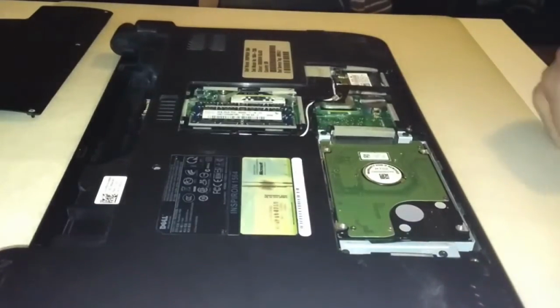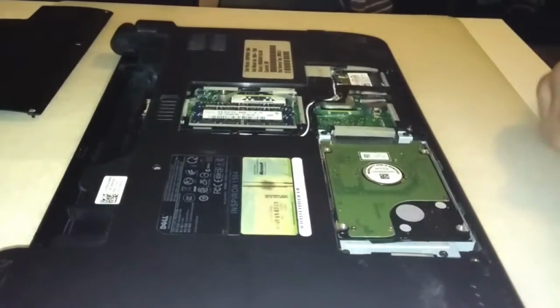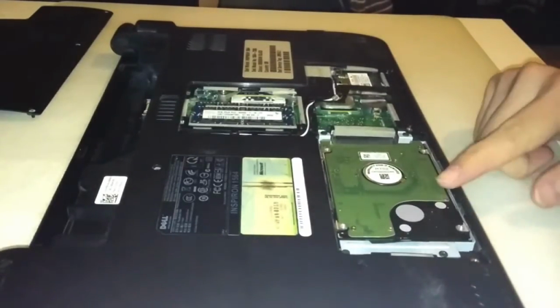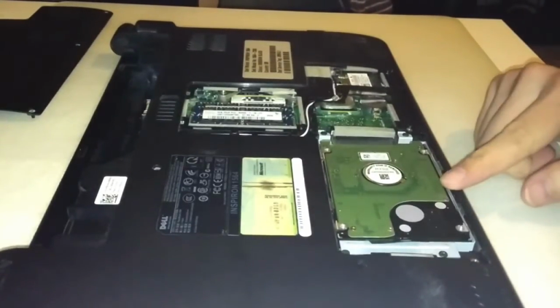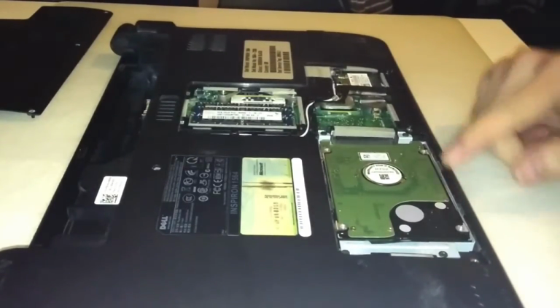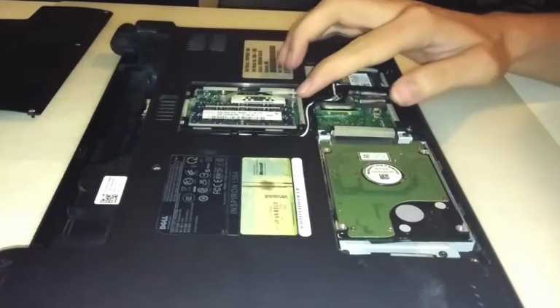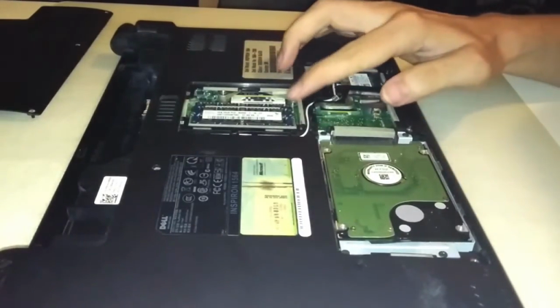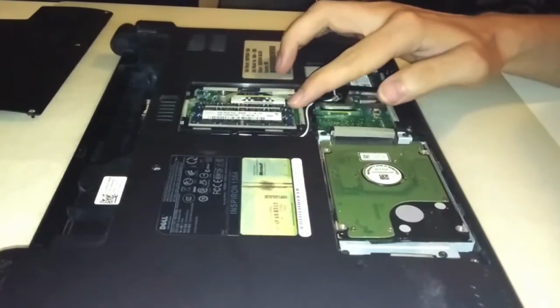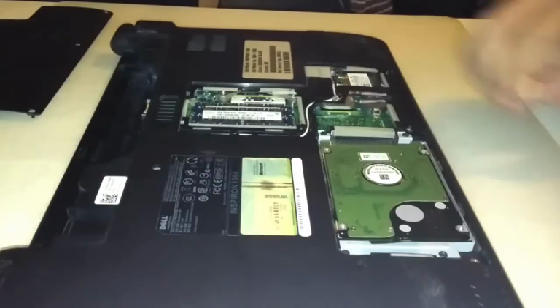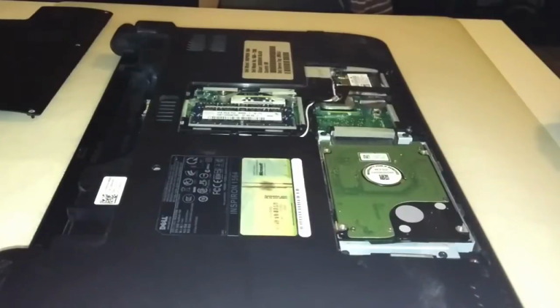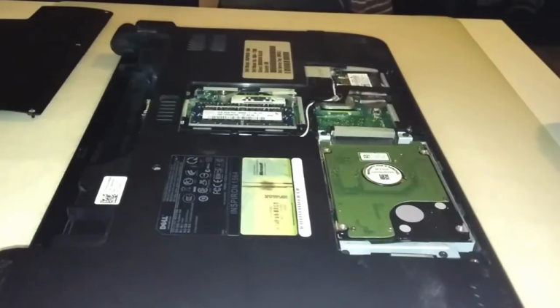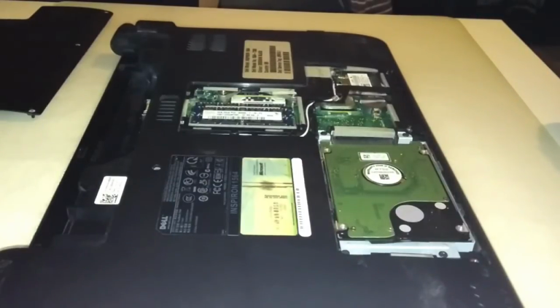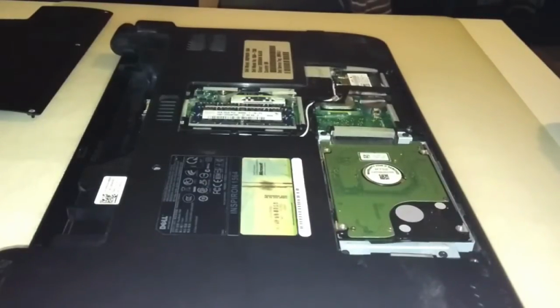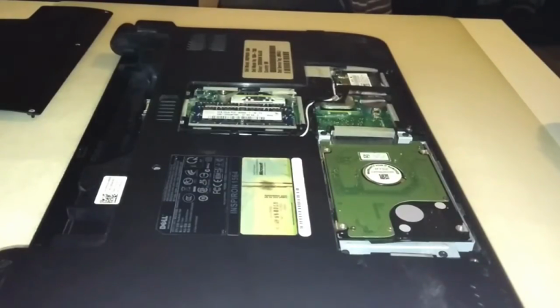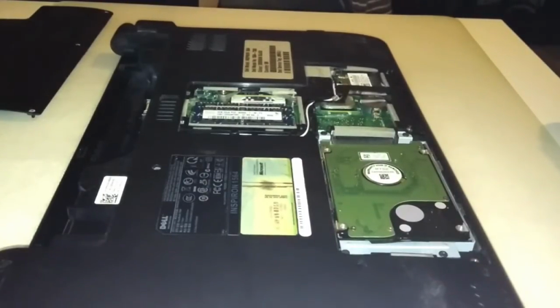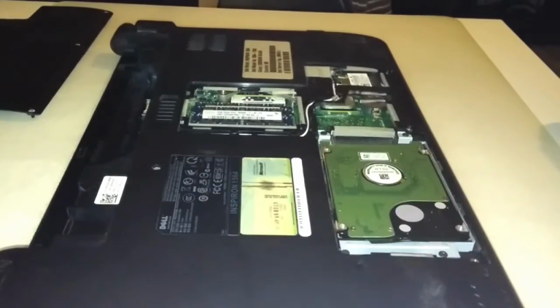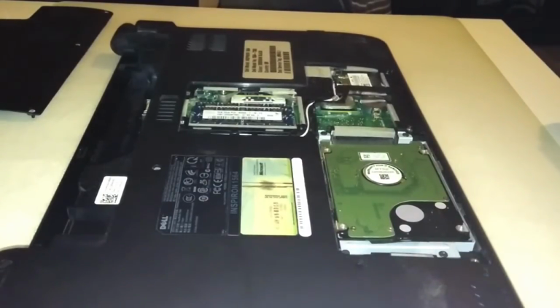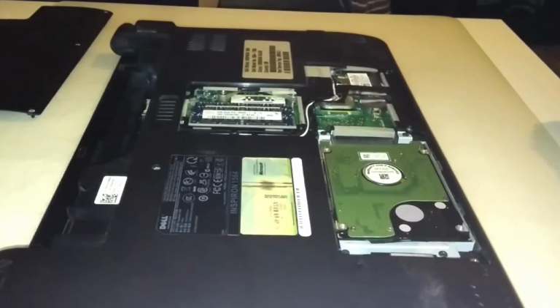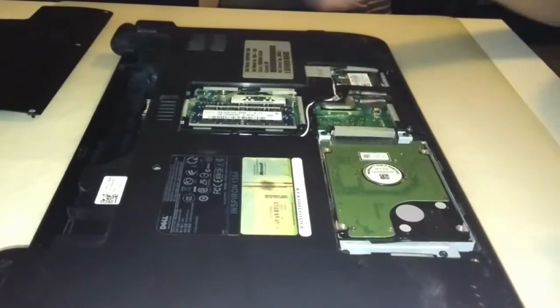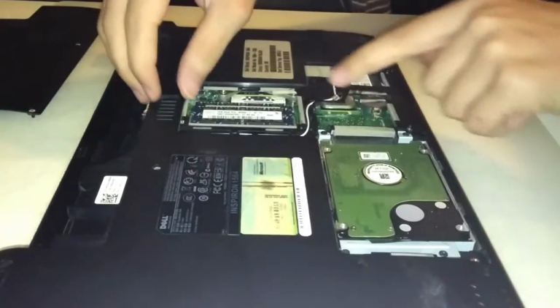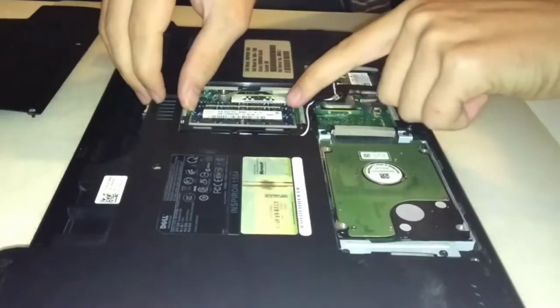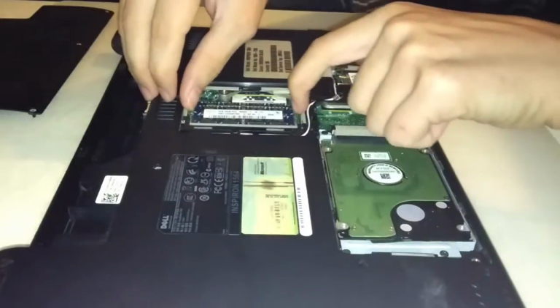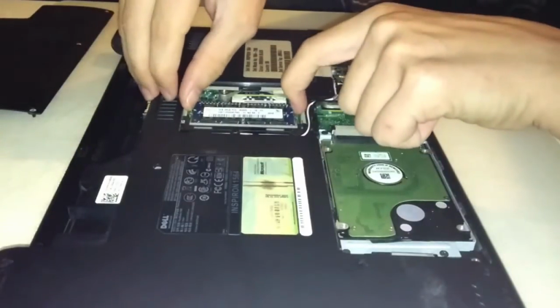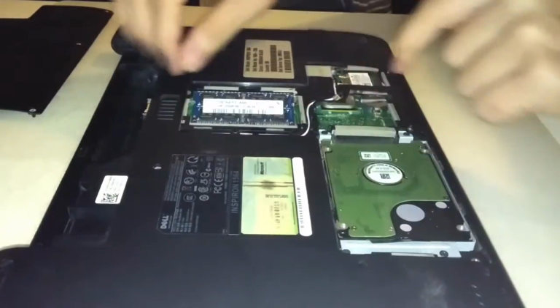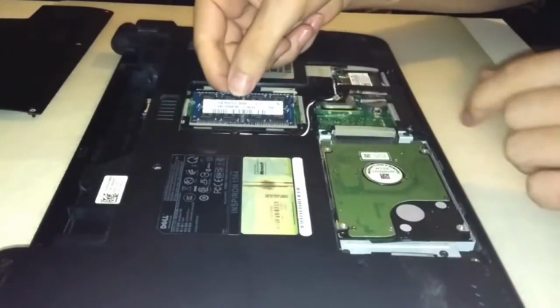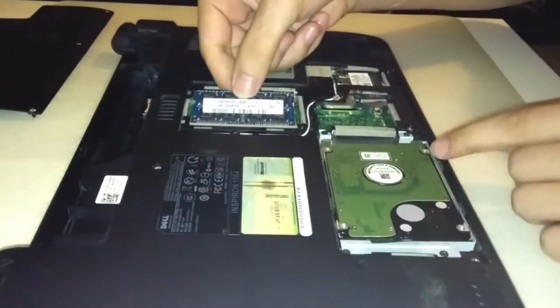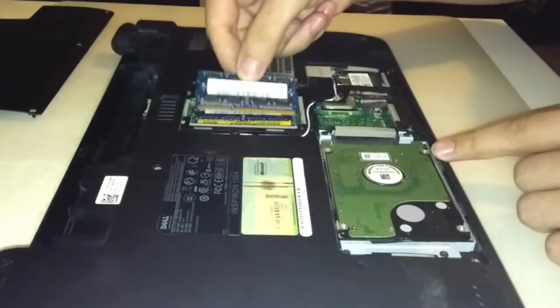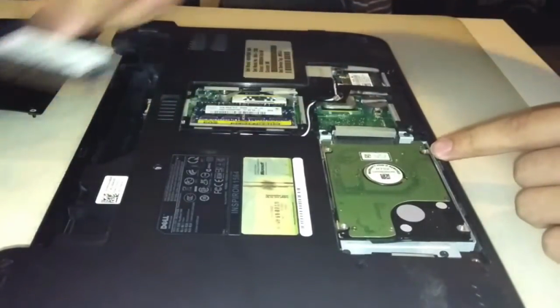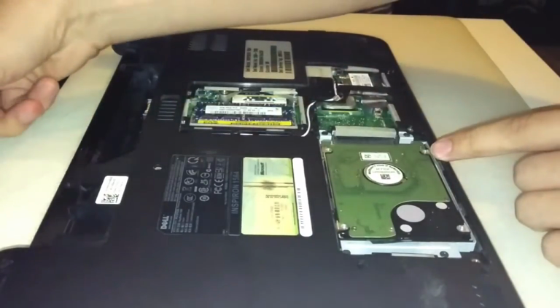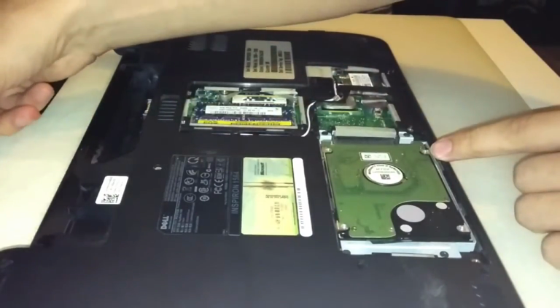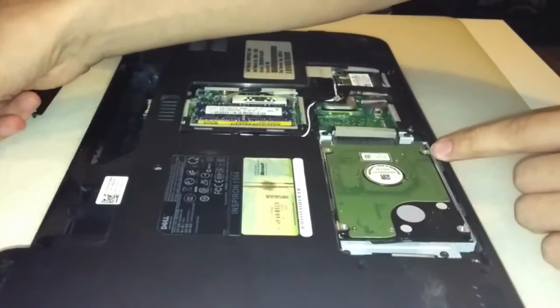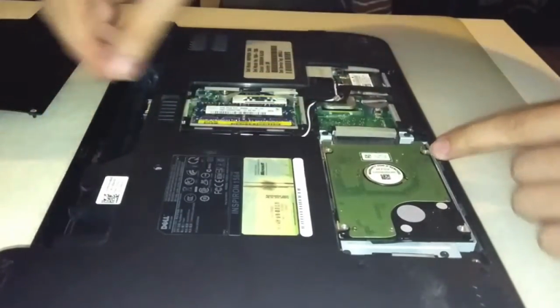You will see the hard disk and the RAM. In order to remove the RAM, carefully release the latches on the side of the module holder and gently slide the module out of its connector and out of the slot.